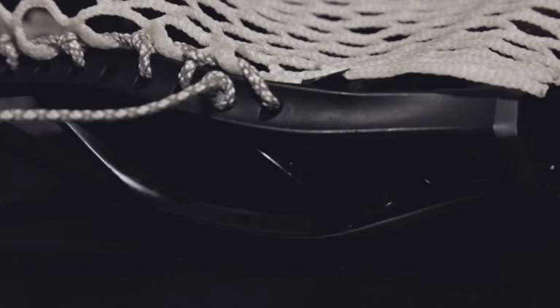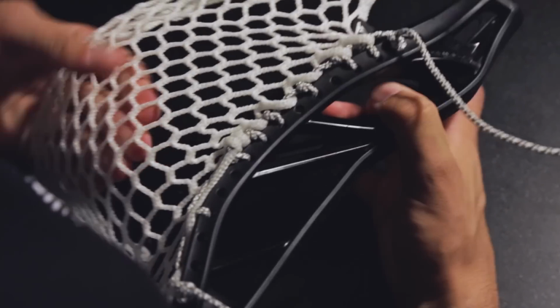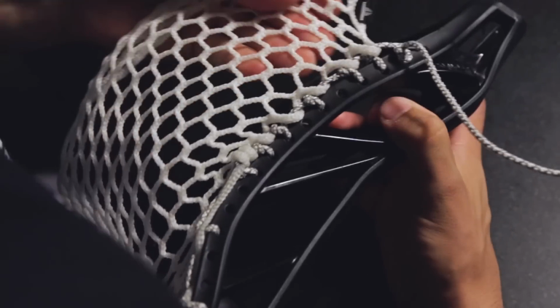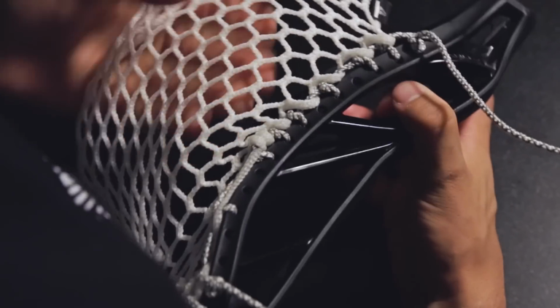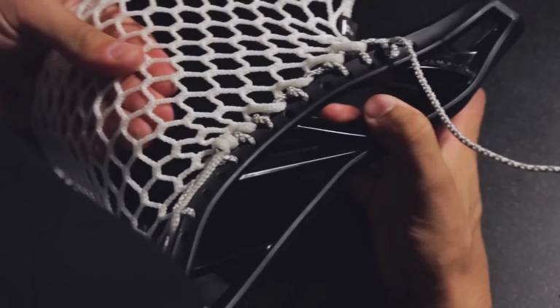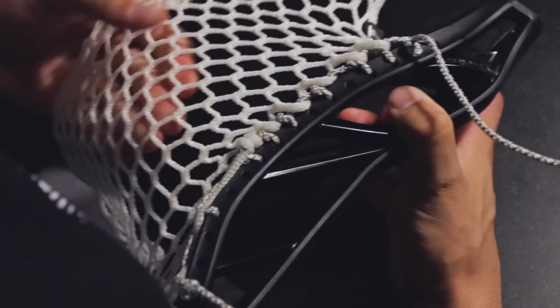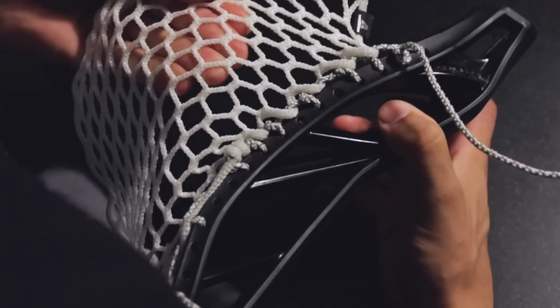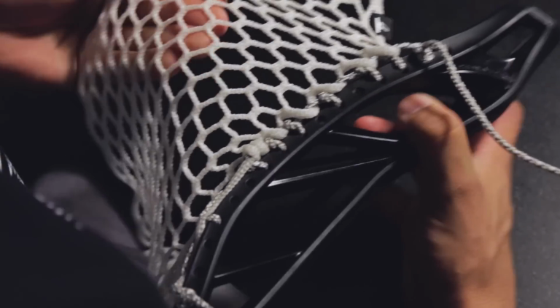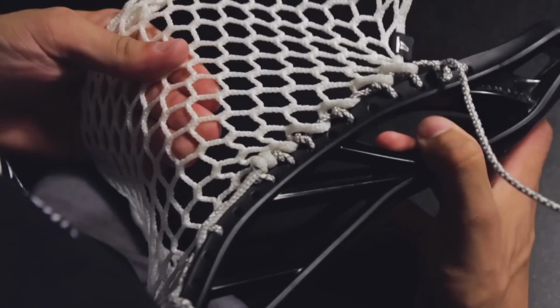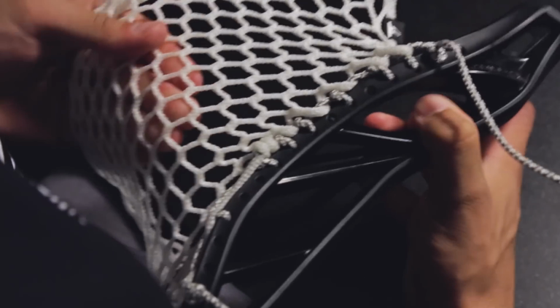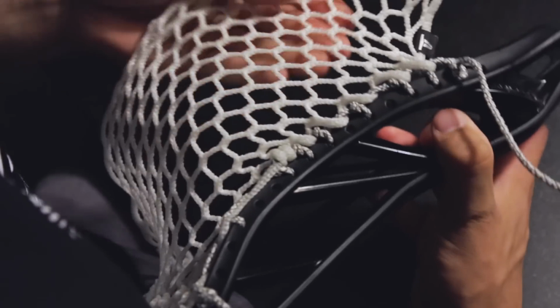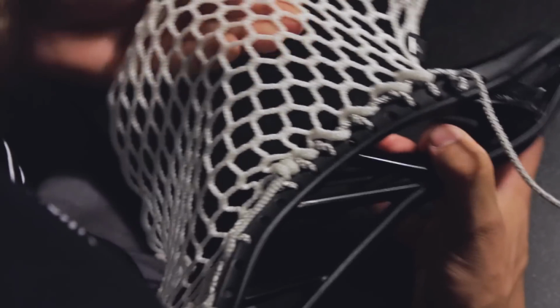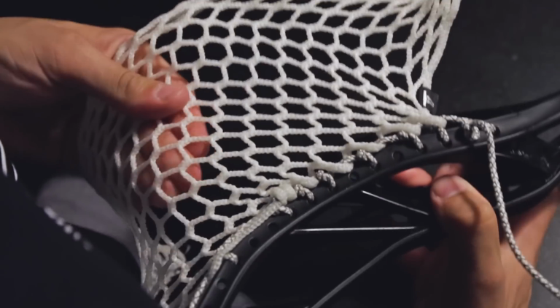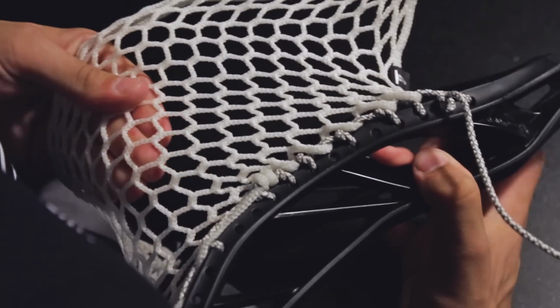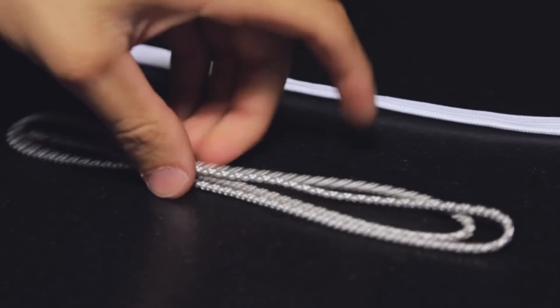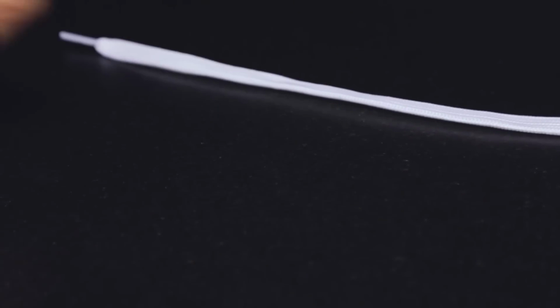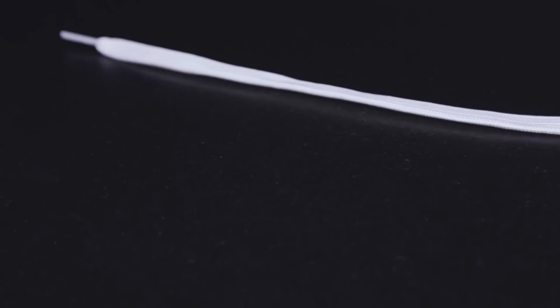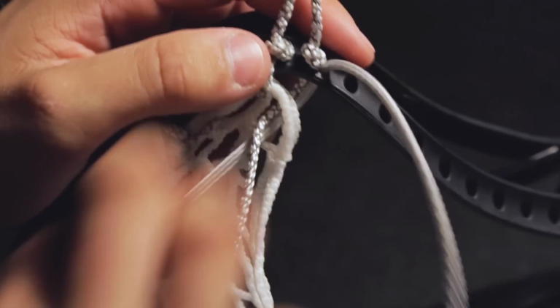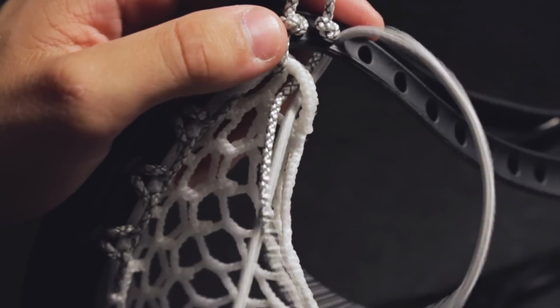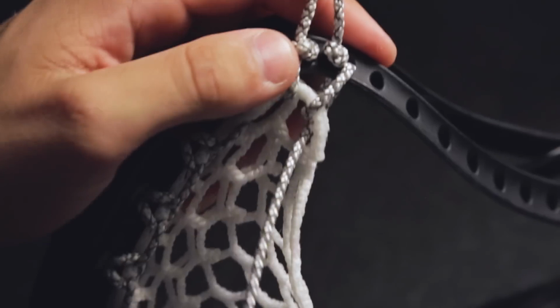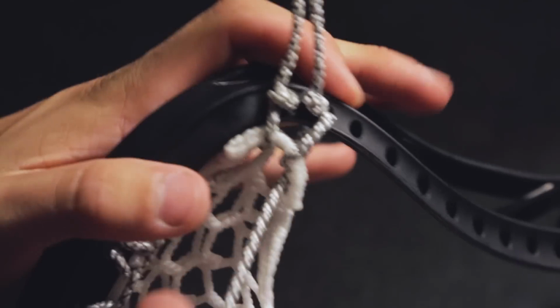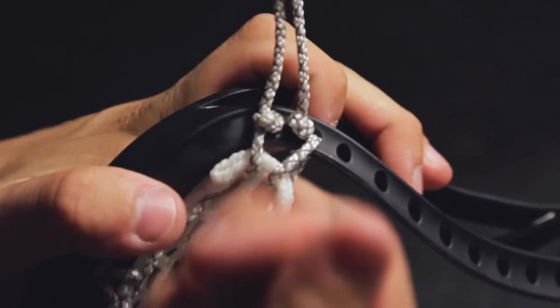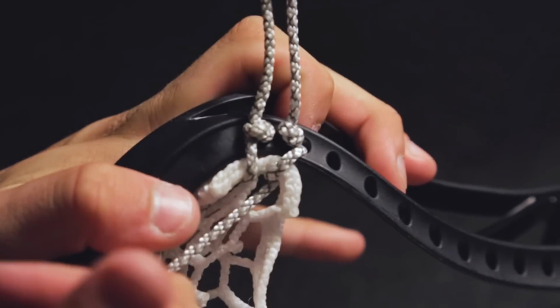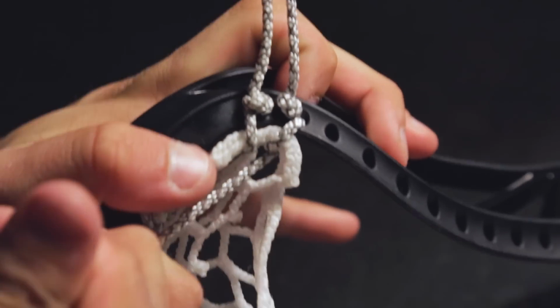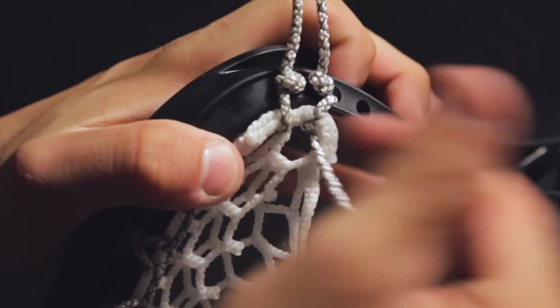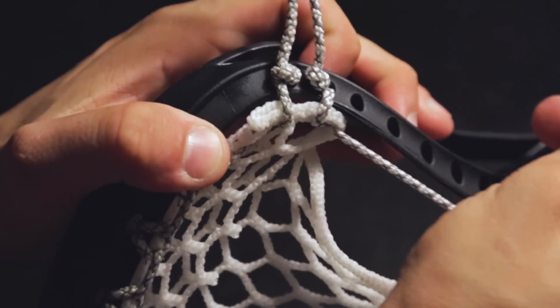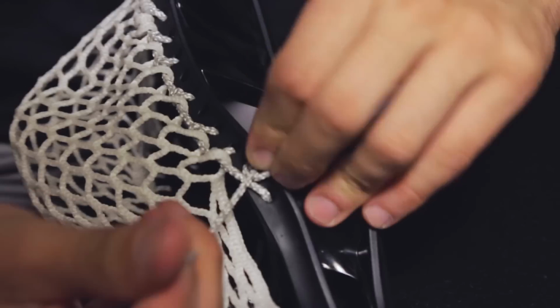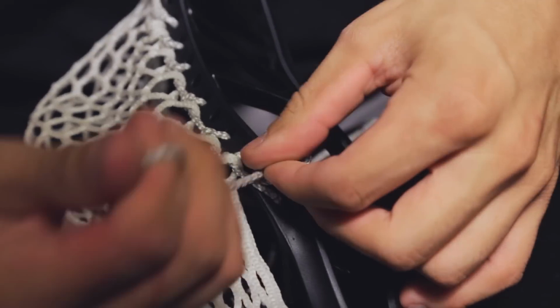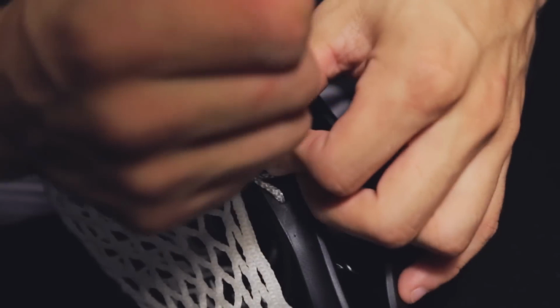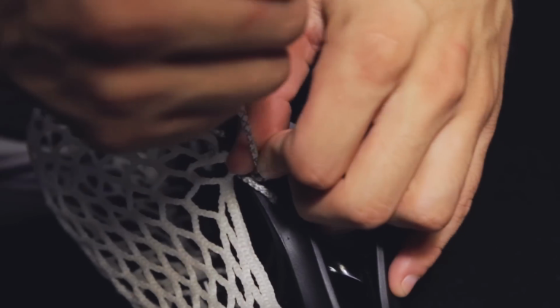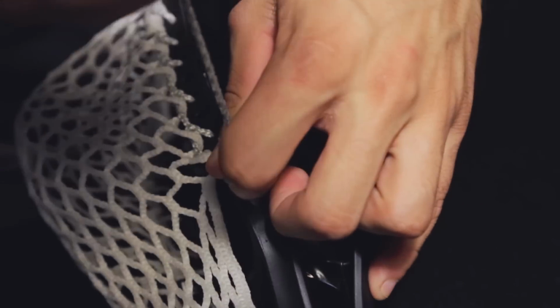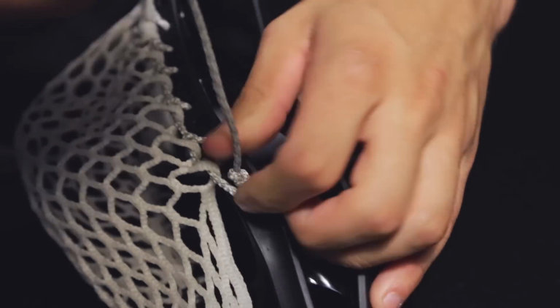When finished with the first sidewall, pull the mesh away from the head to make the diamonds fold on the sidewall string. Grab the last sidewall string and repeat the process on the other sidewall. Be sure you're using the same sidewall holes and knots or your pocket will not be symmetrical.